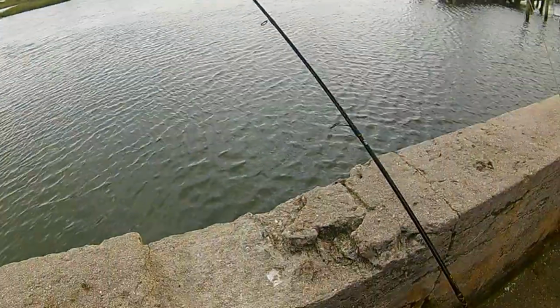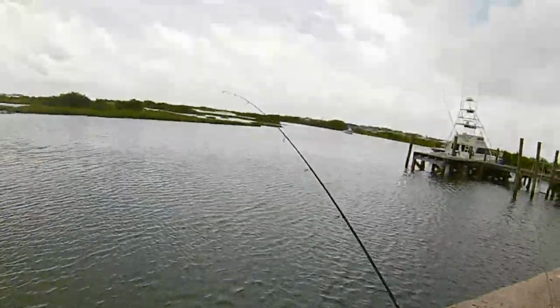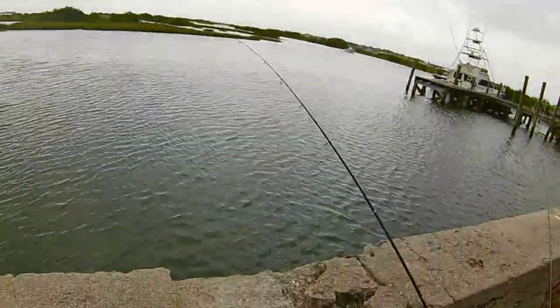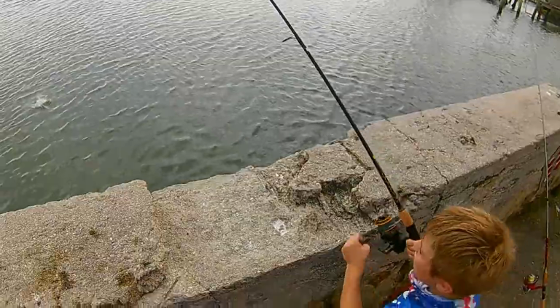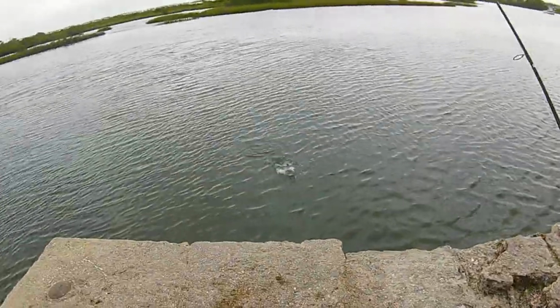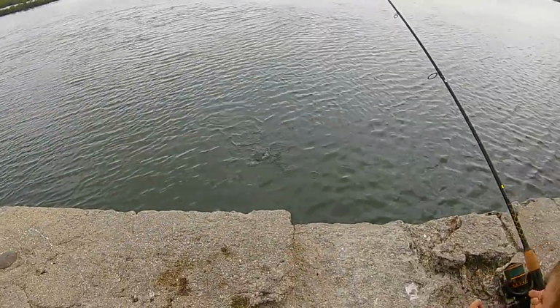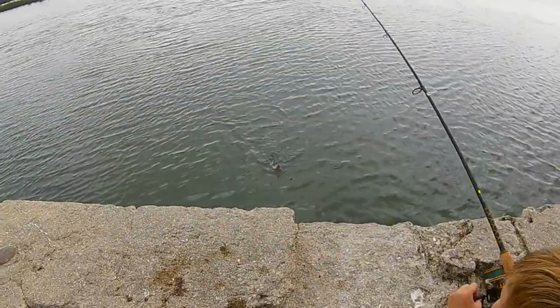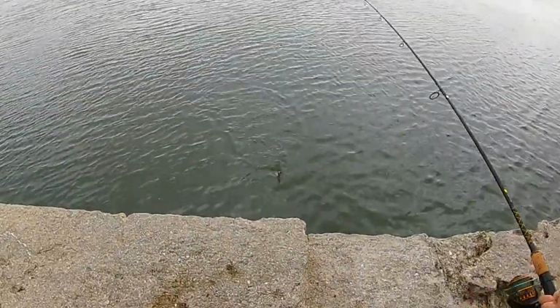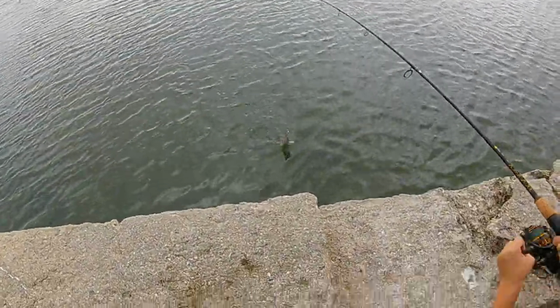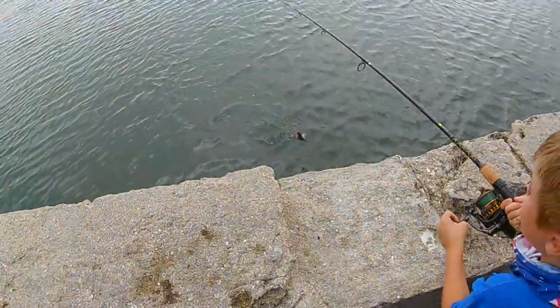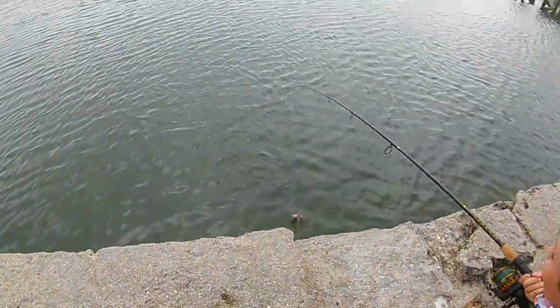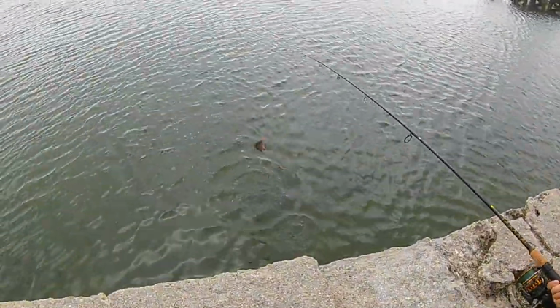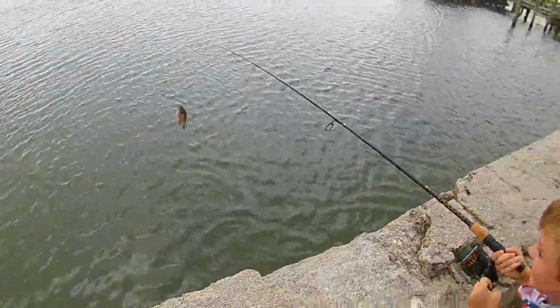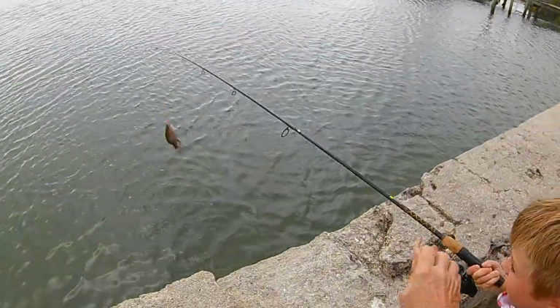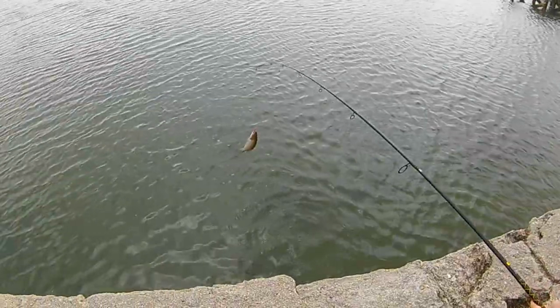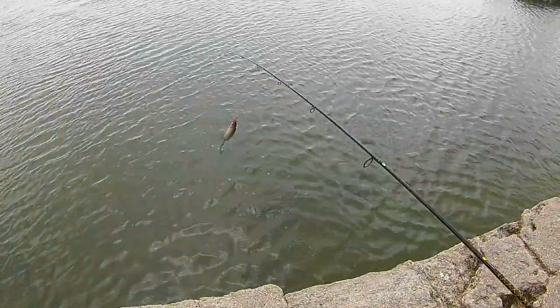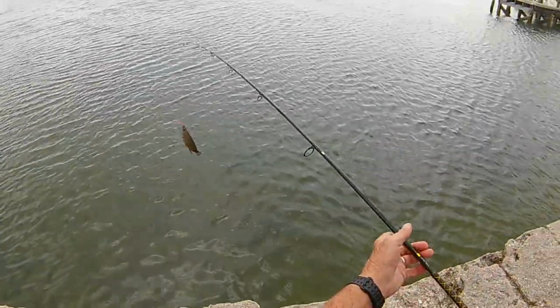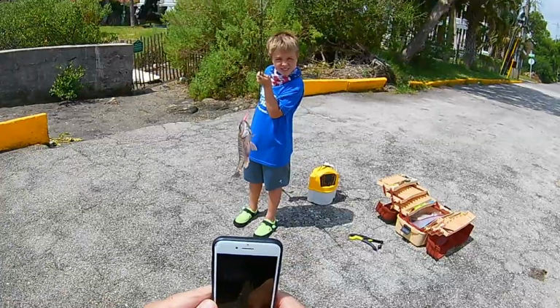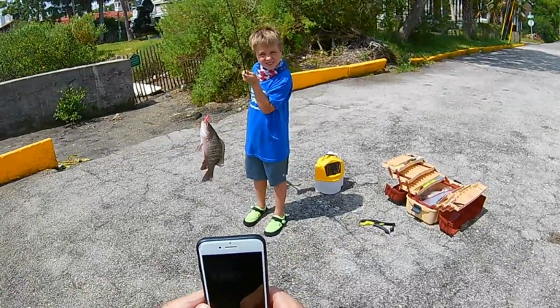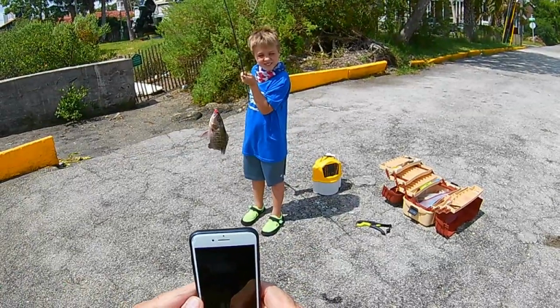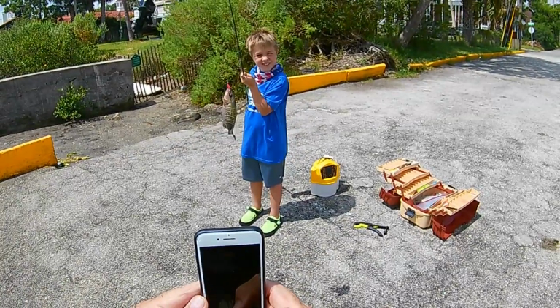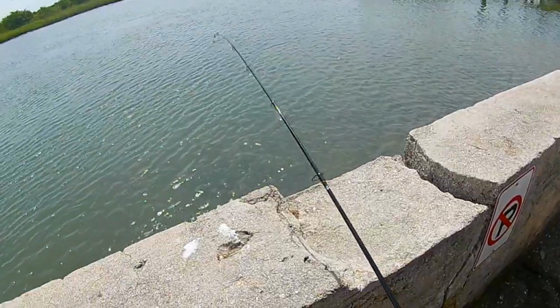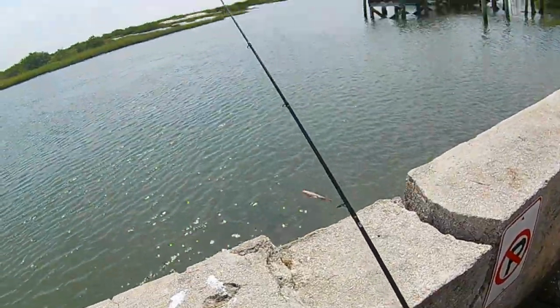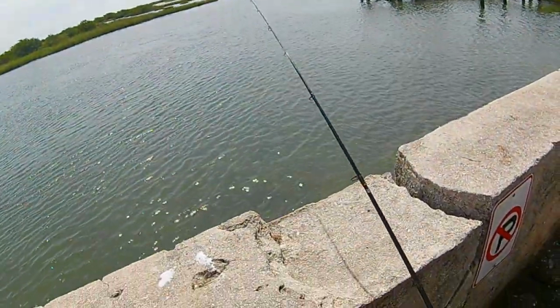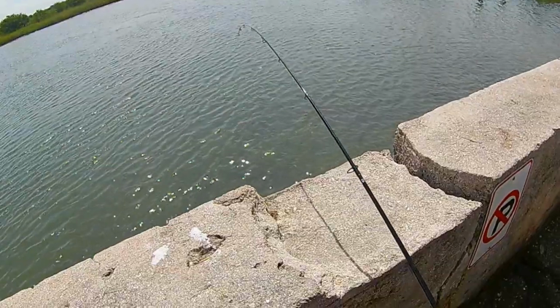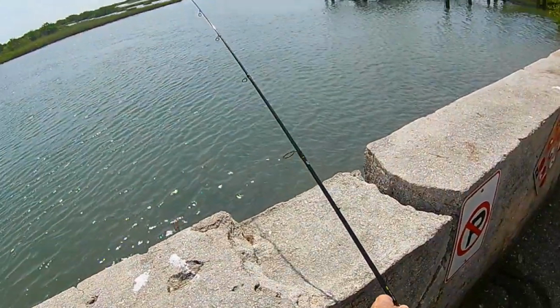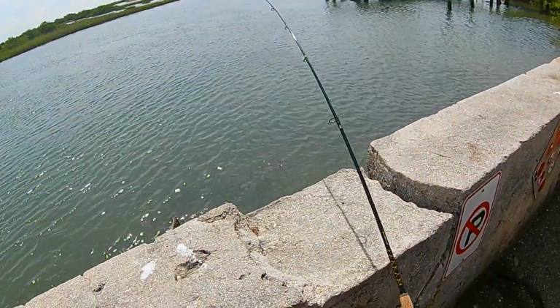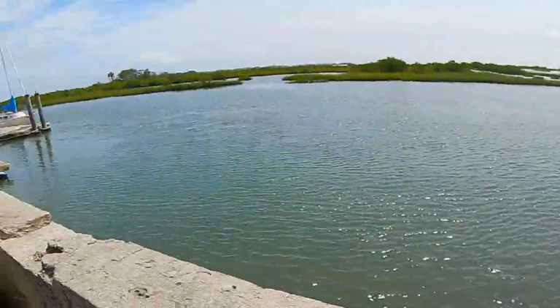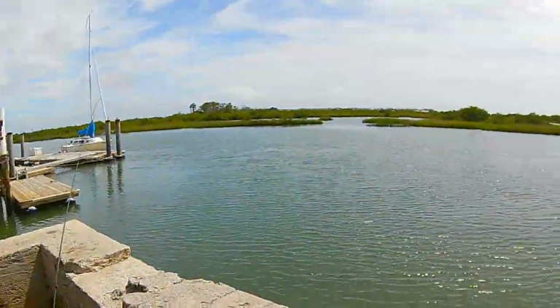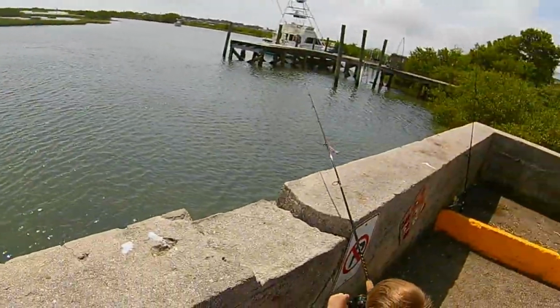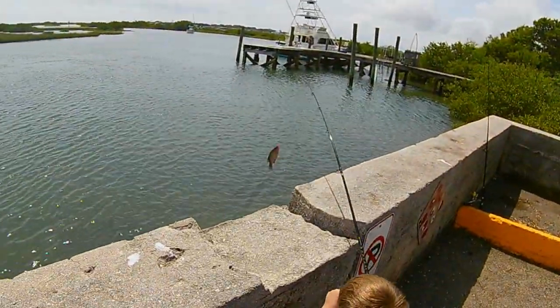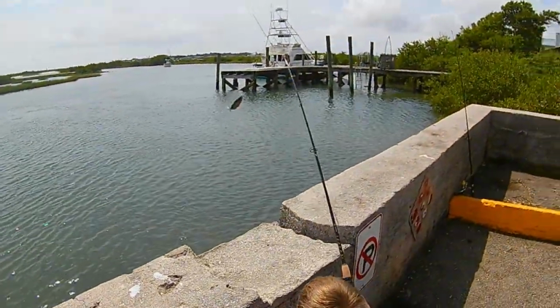Keep the tension on. Yup, that's a good one. That's a mangrove snapper. Reel him in. There he is.